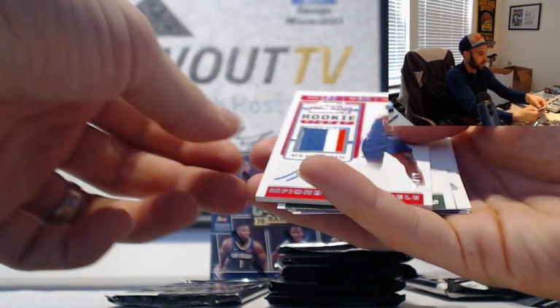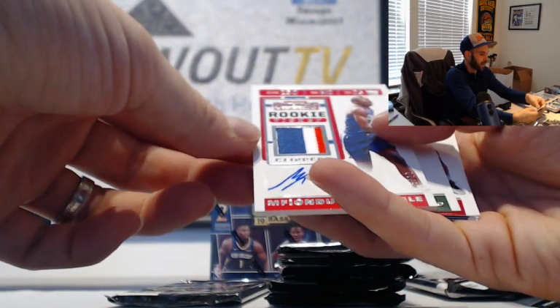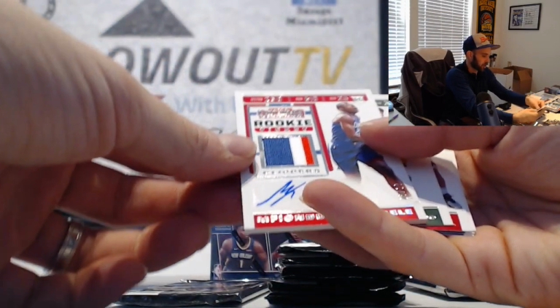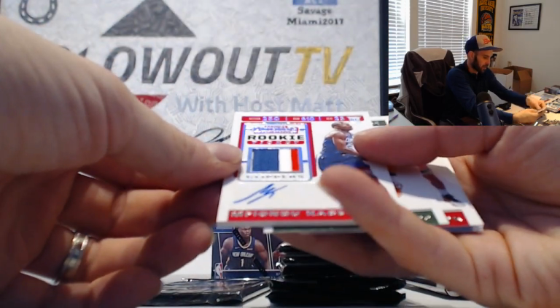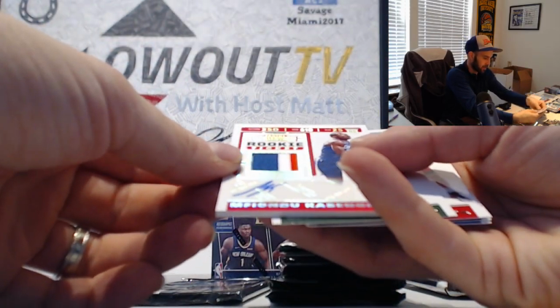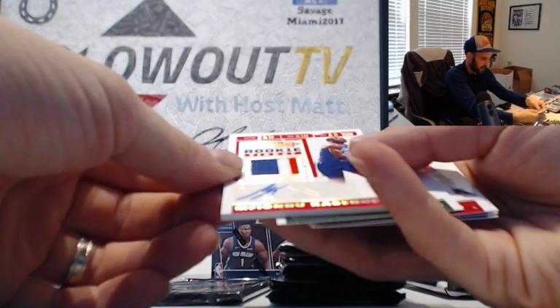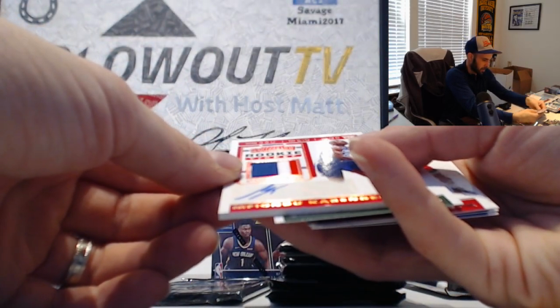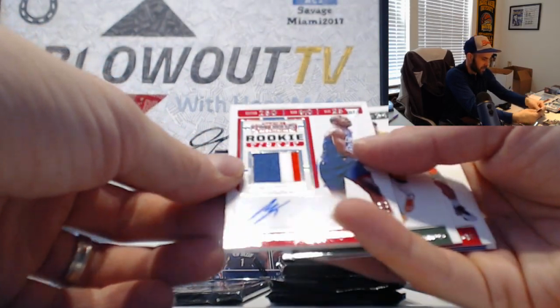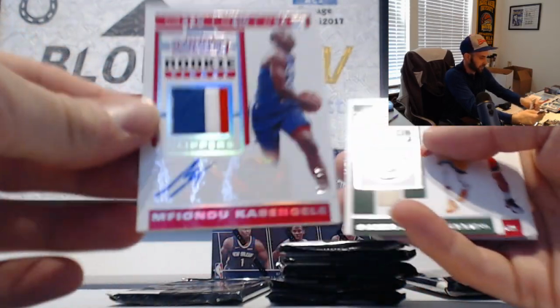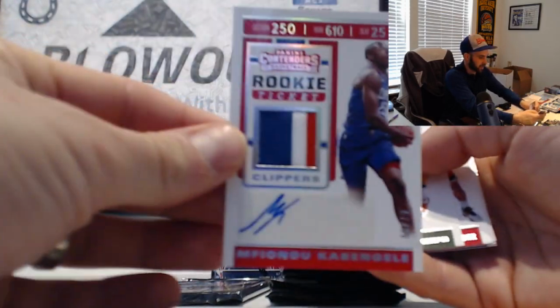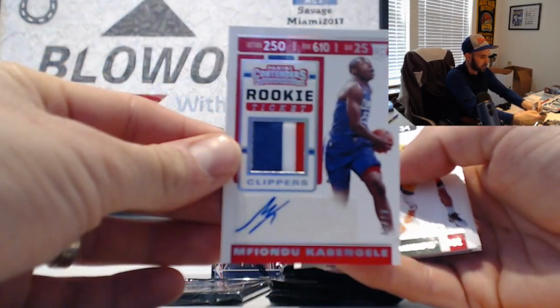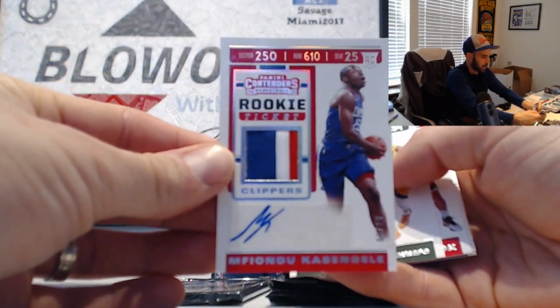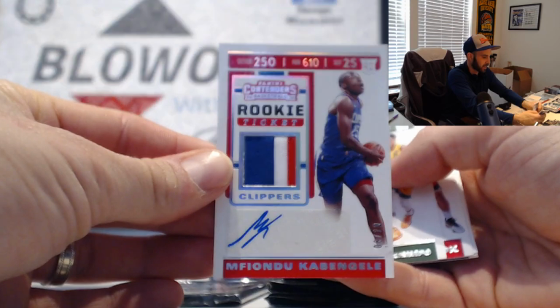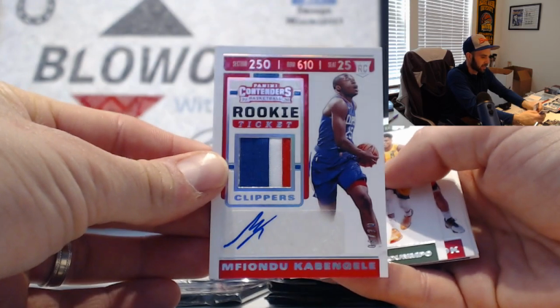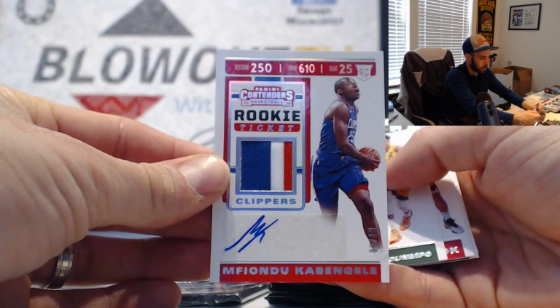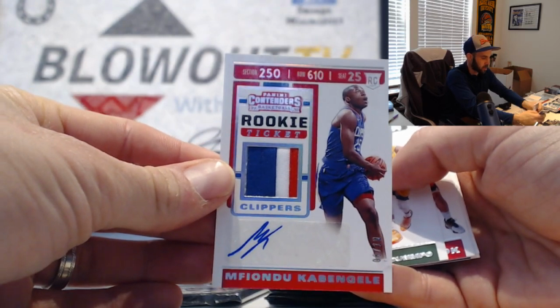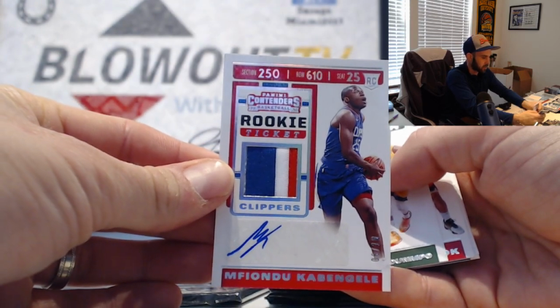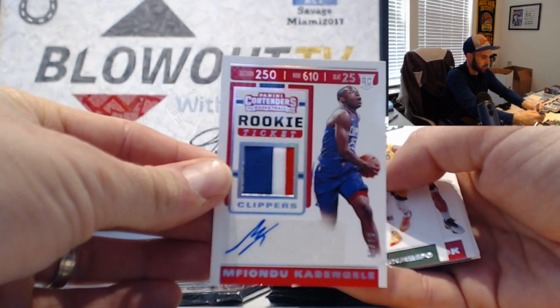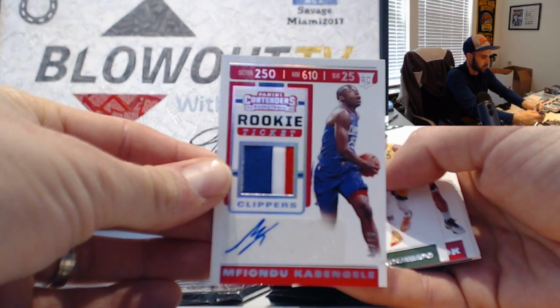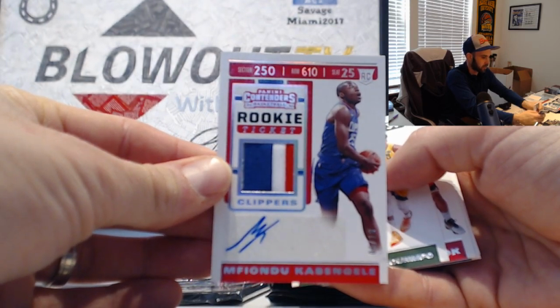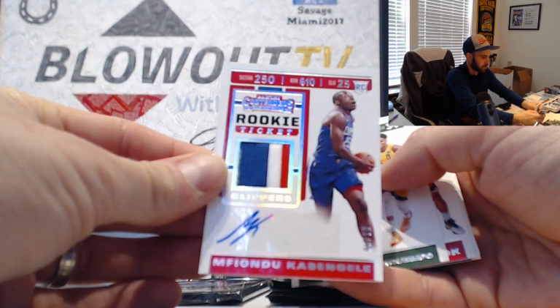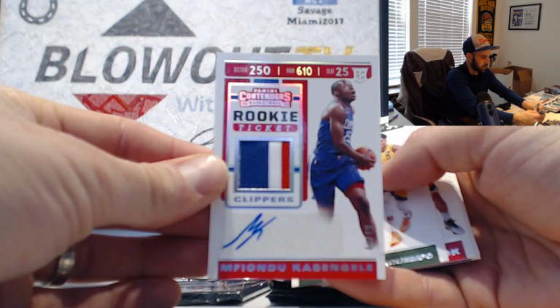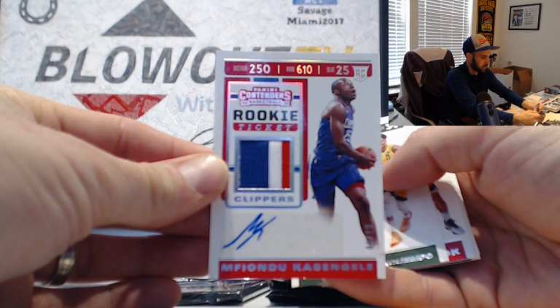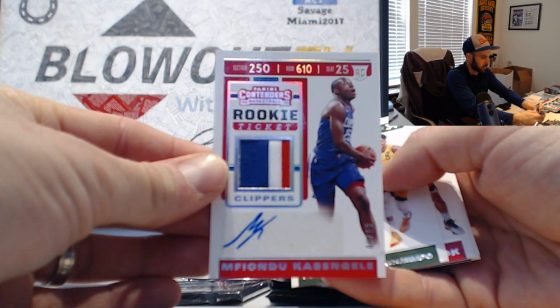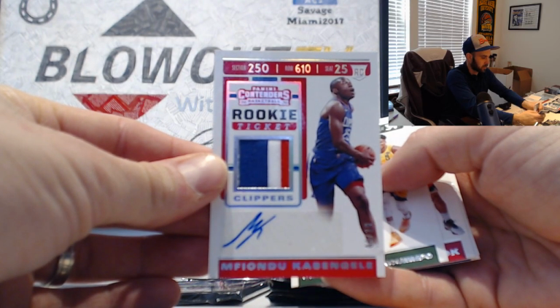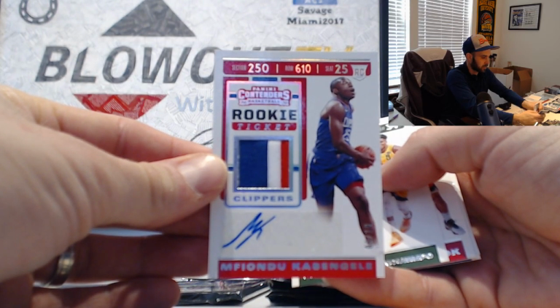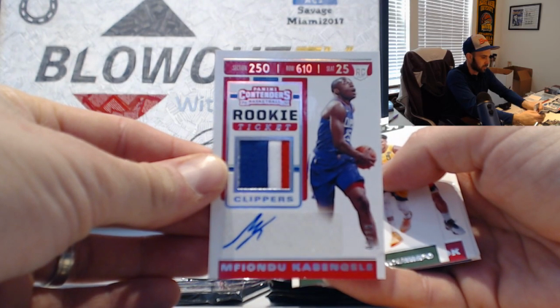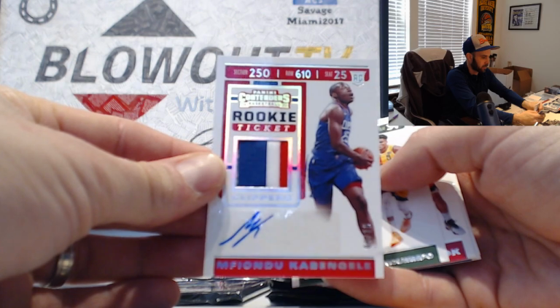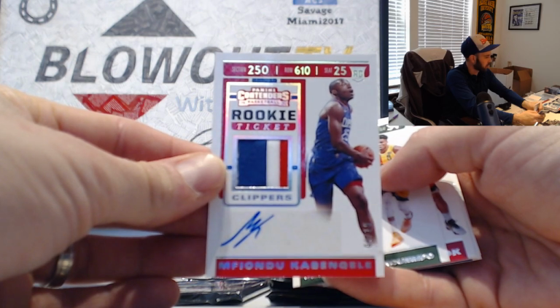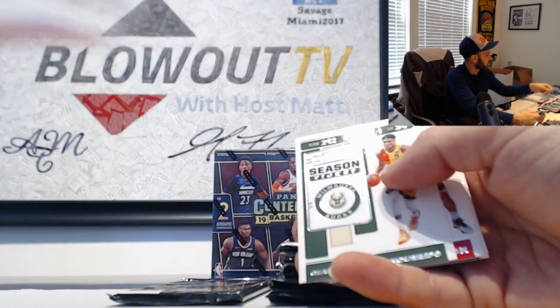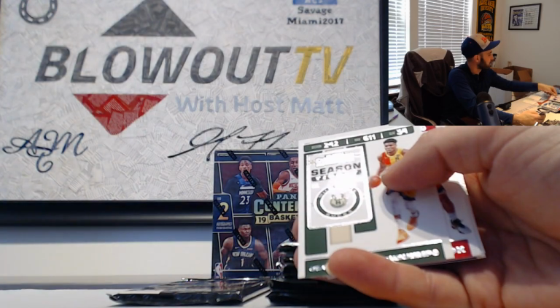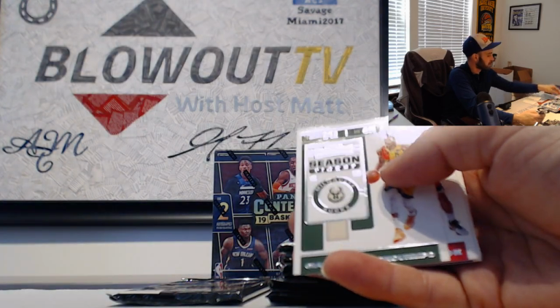Patch autograph, this is numbered six of ten - Mr. Kevin Gelley, Clippers. Nice color patch on that, nice piece.